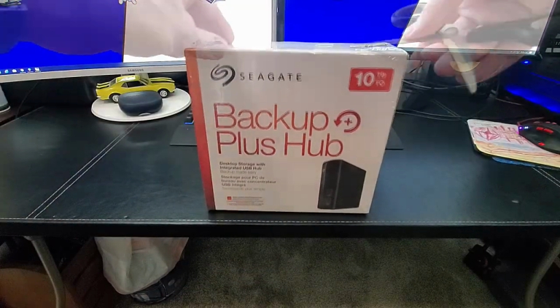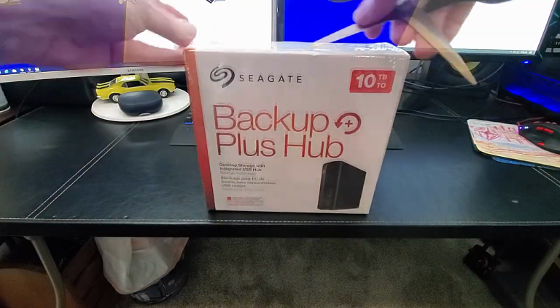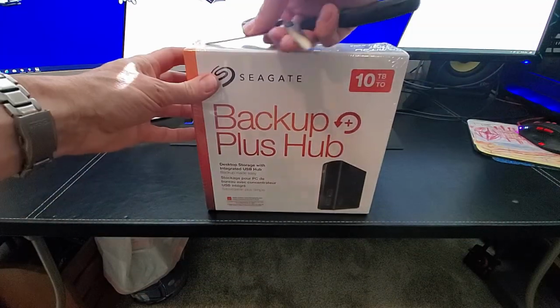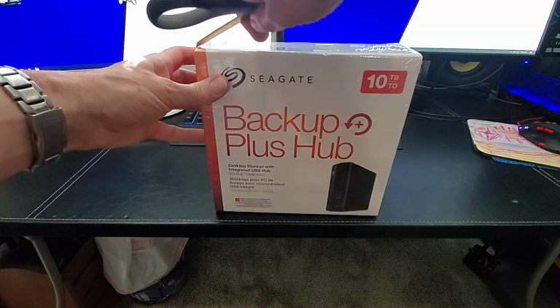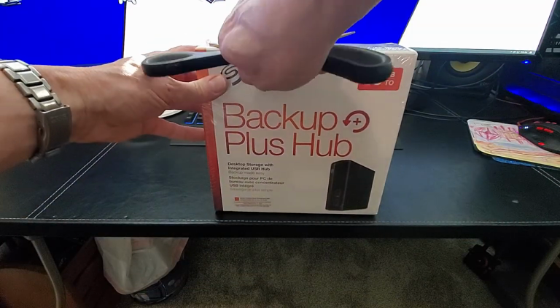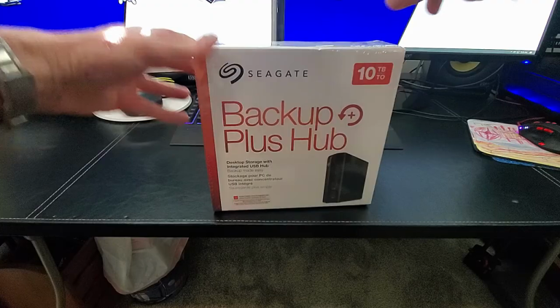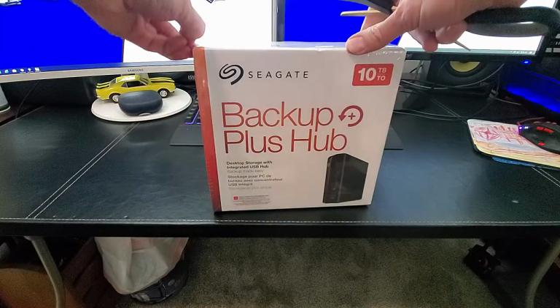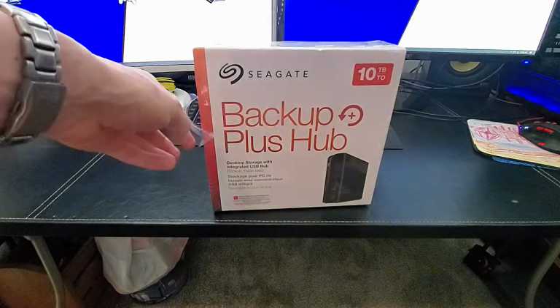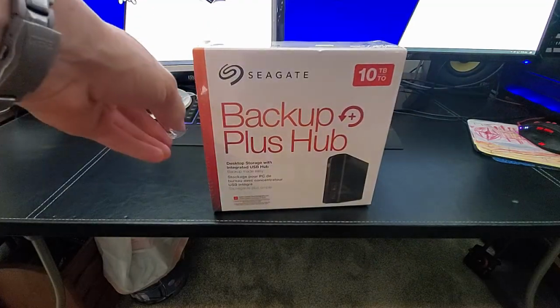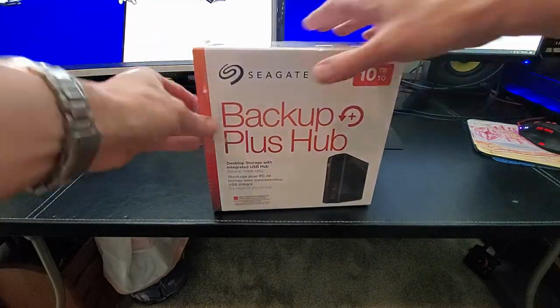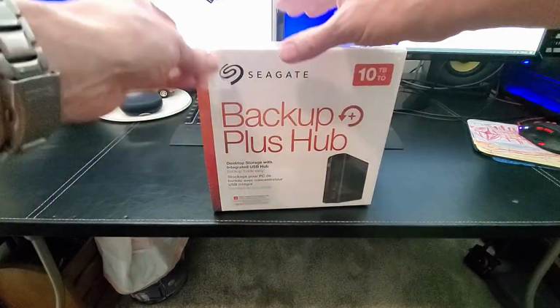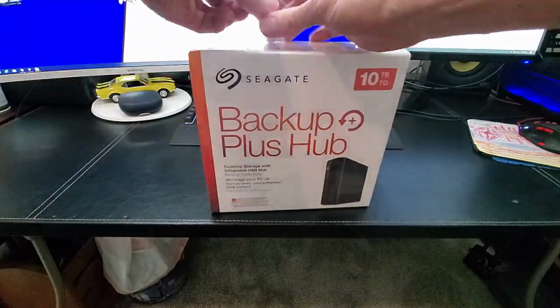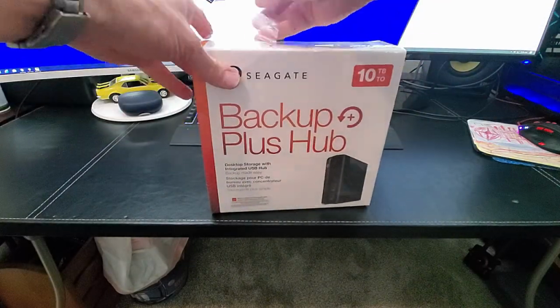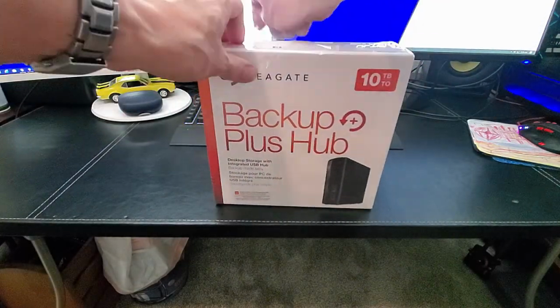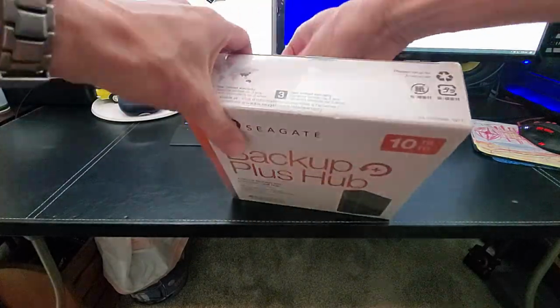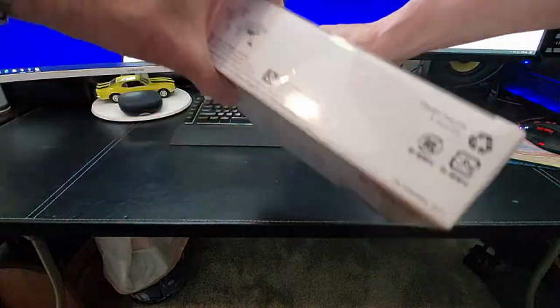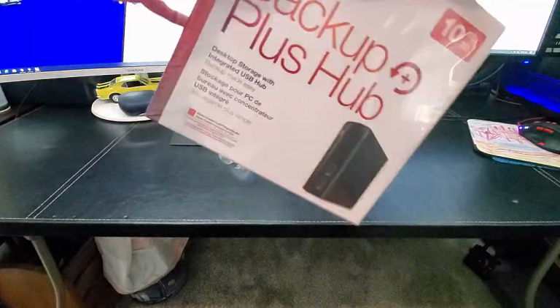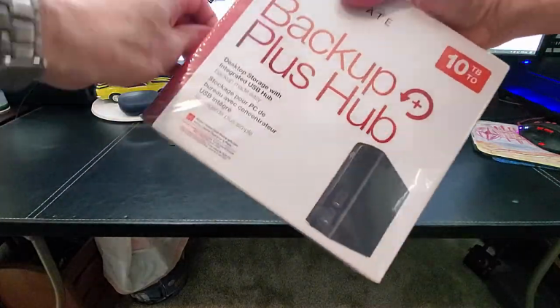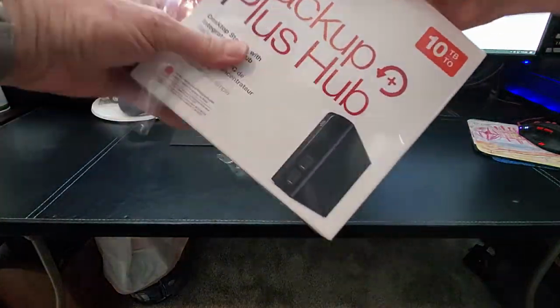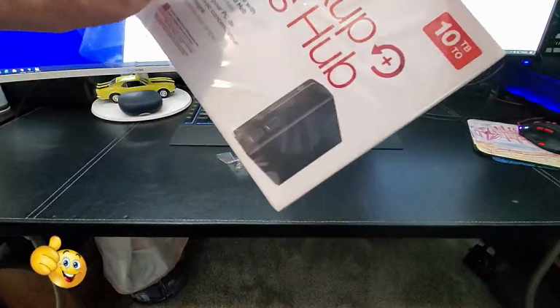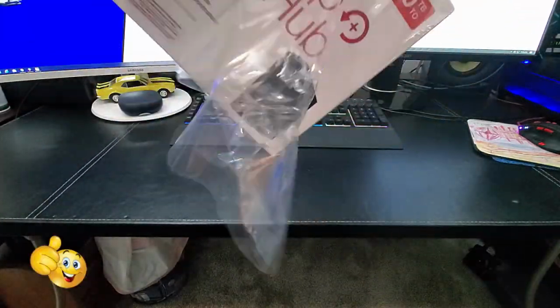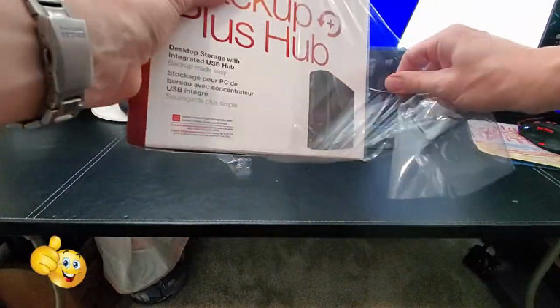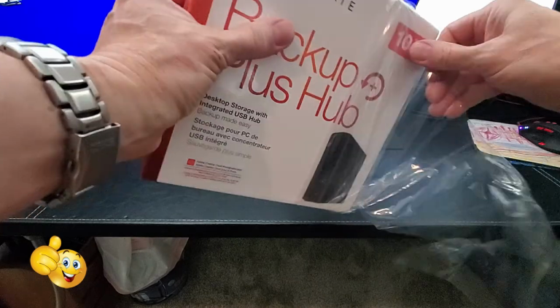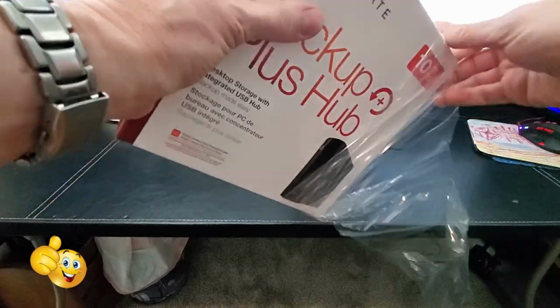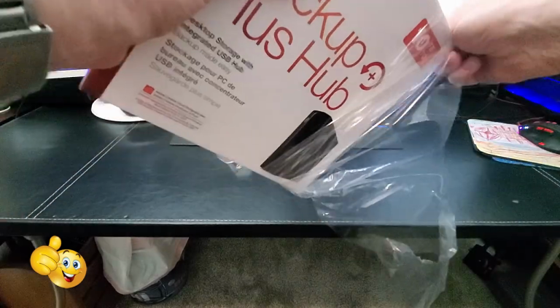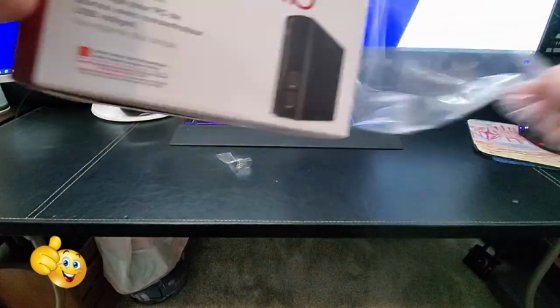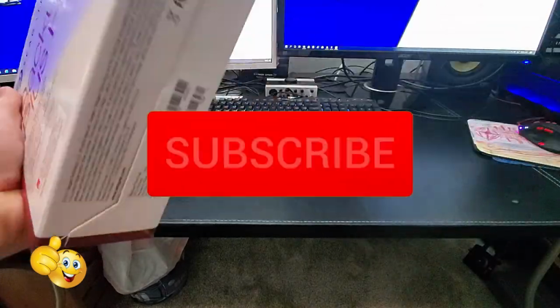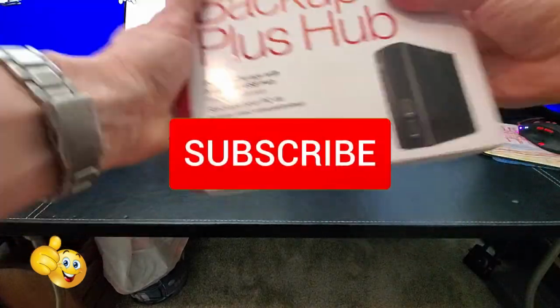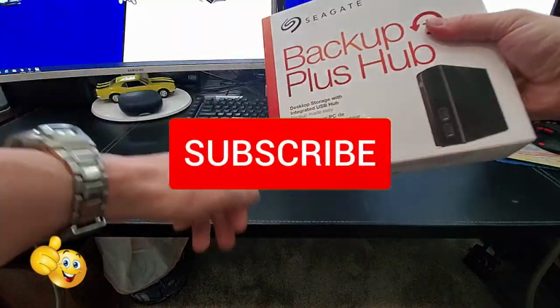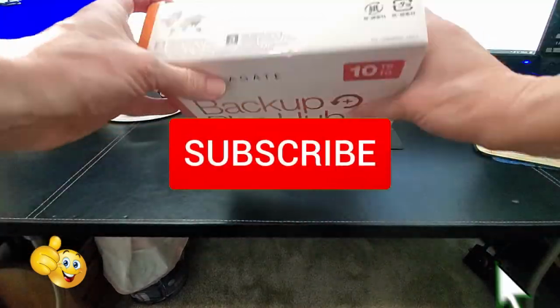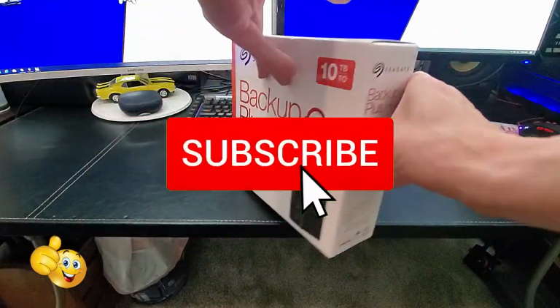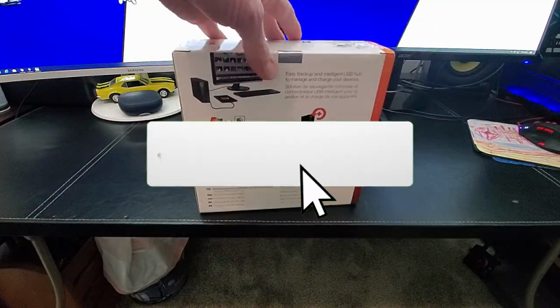Let's open the box and see what's inside. And as always, if you like this video, give a thumbs up and share it. If you love it, hit subscribe — it's free.